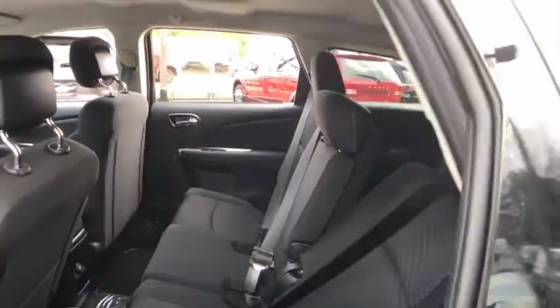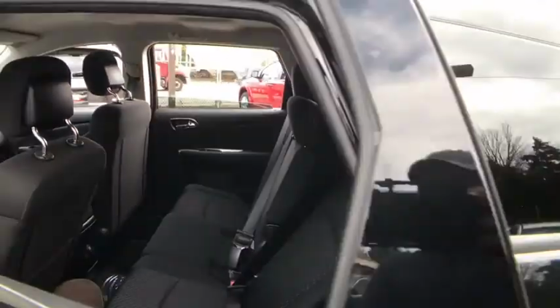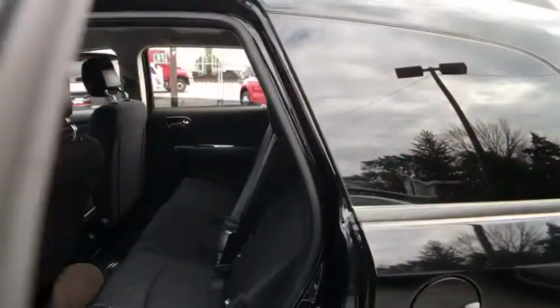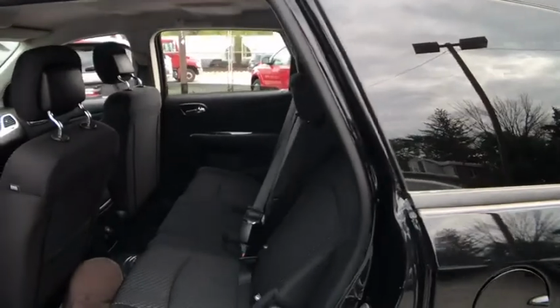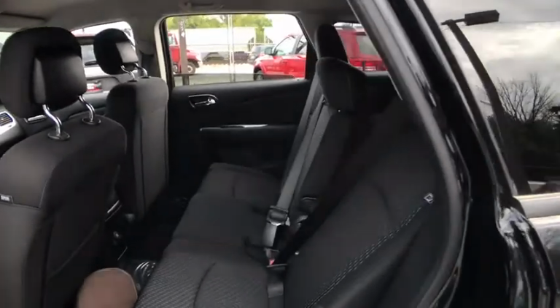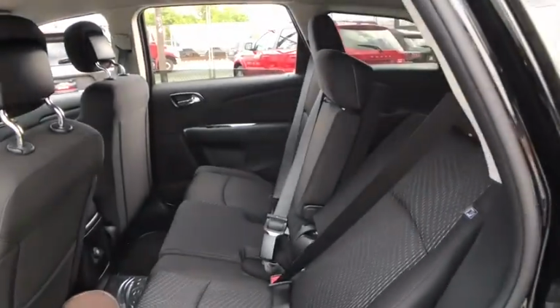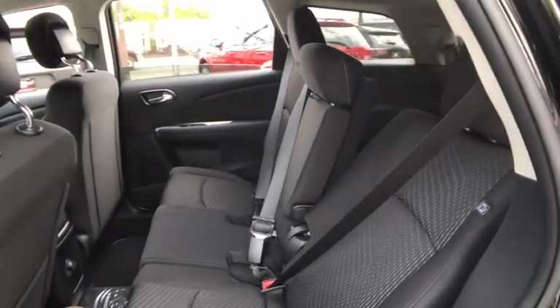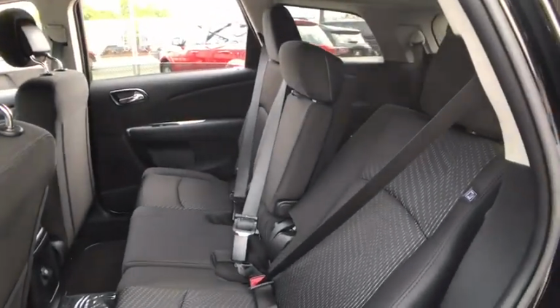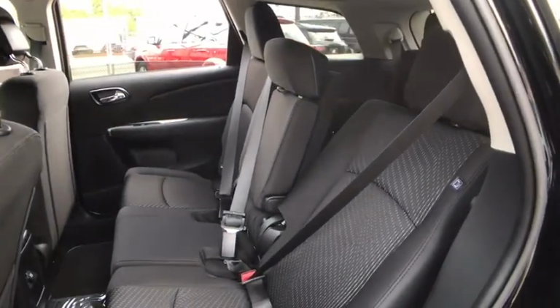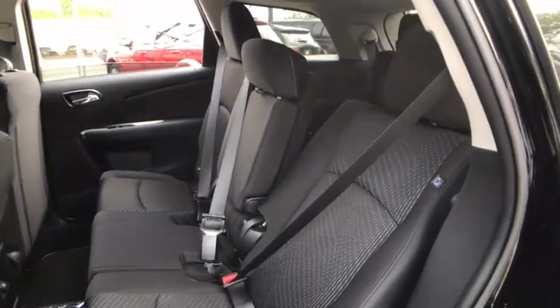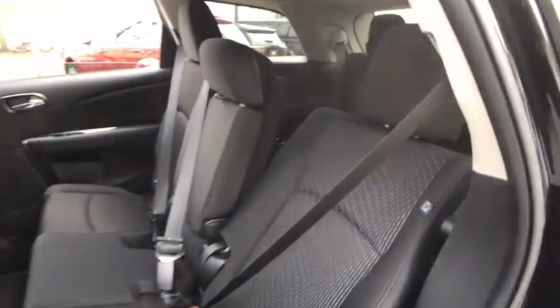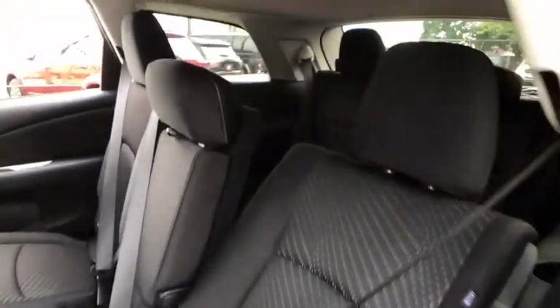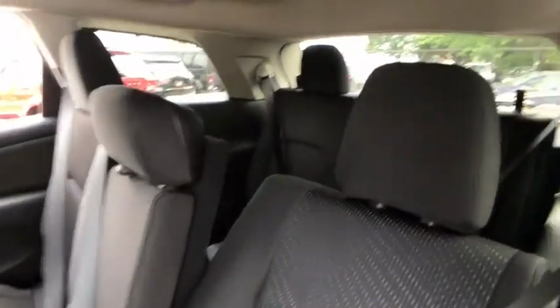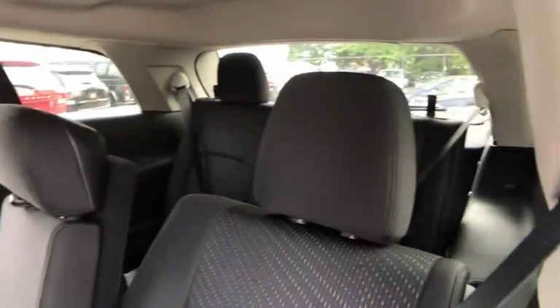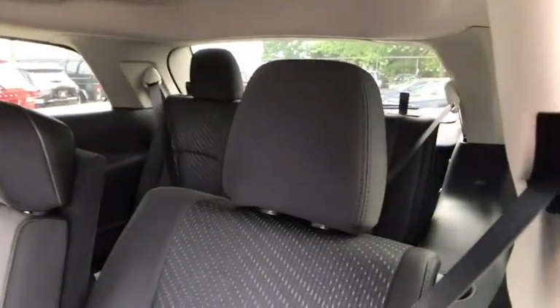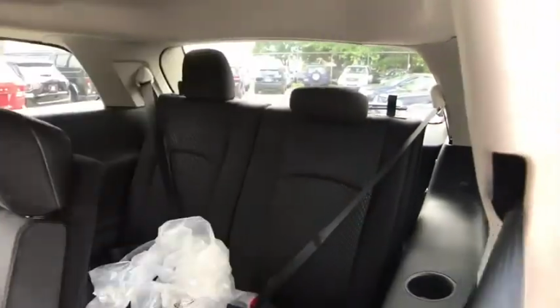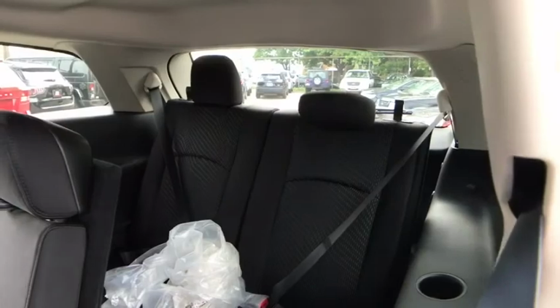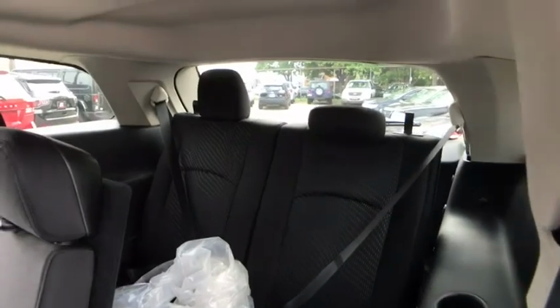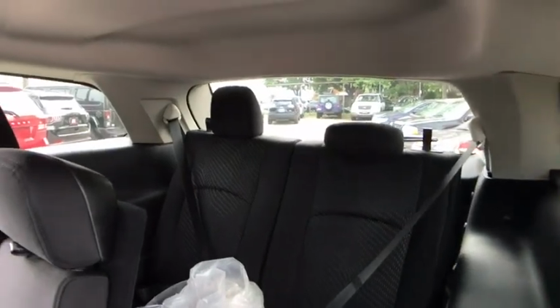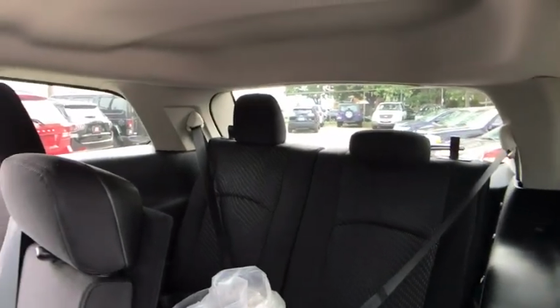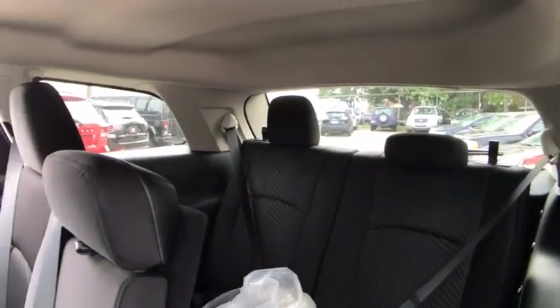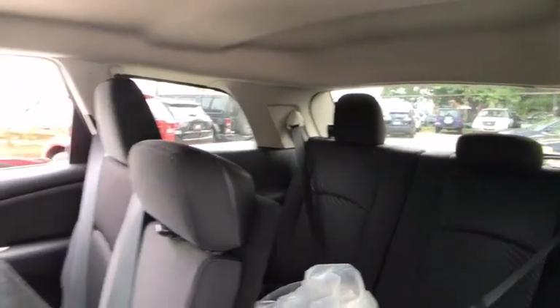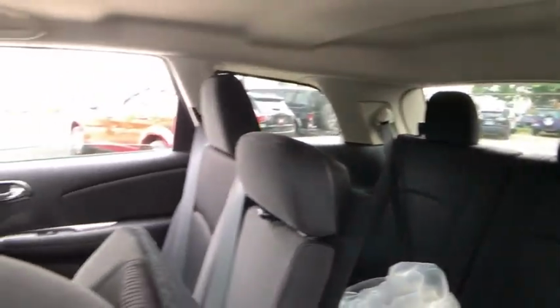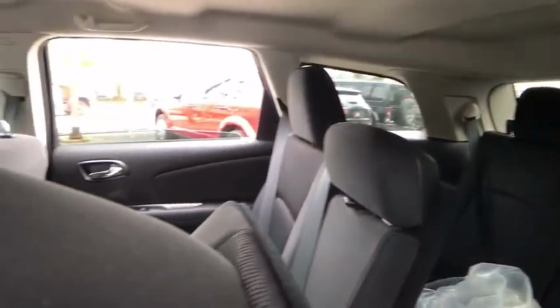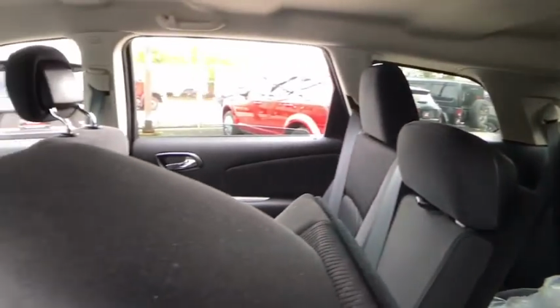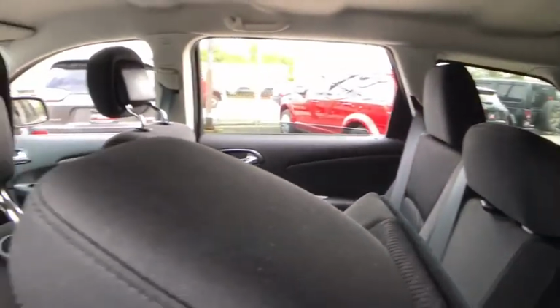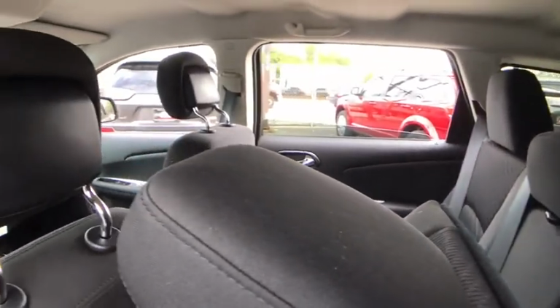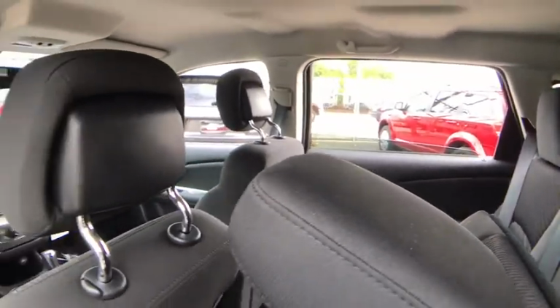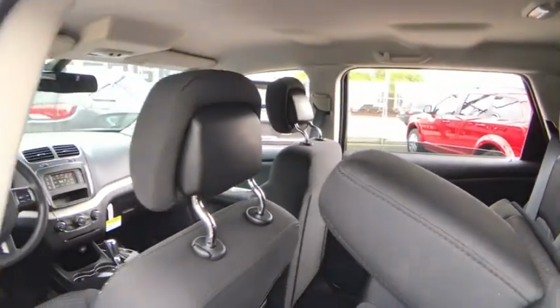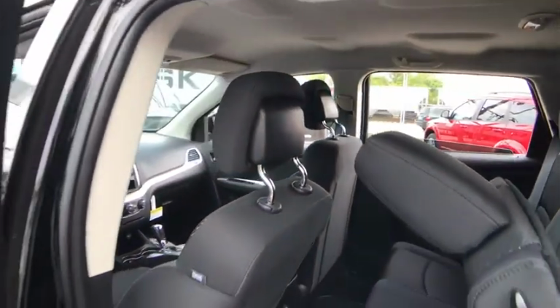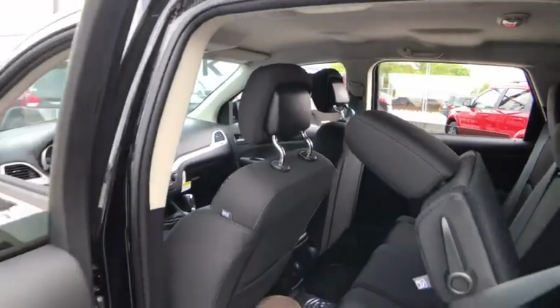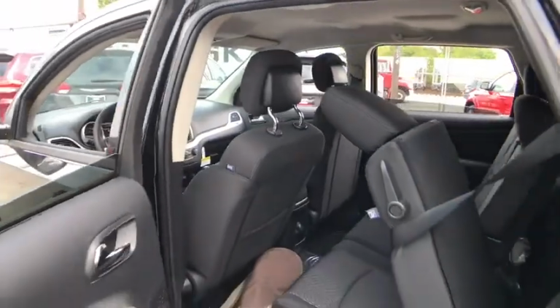Four-wheel disc brakes, rear defrost, front wheel drive, AM-FM stereo radio, child safety locks, MP3 player, CD player, power door locks, bucket seats.